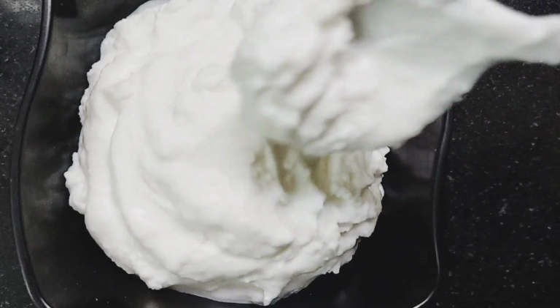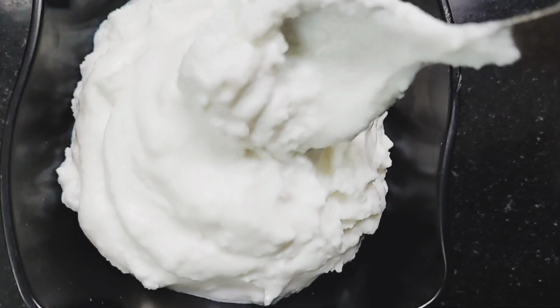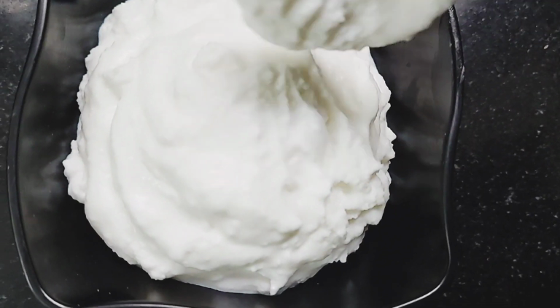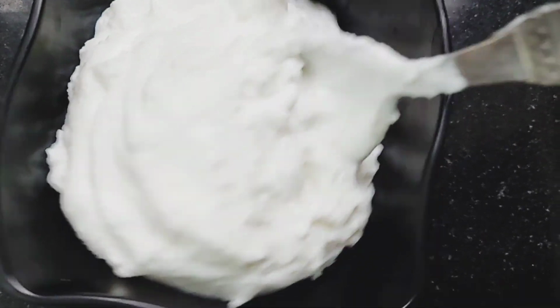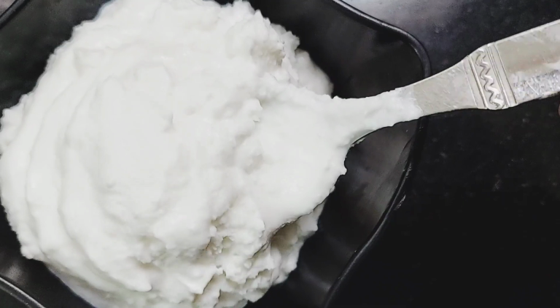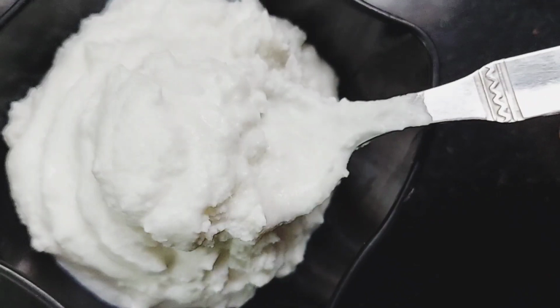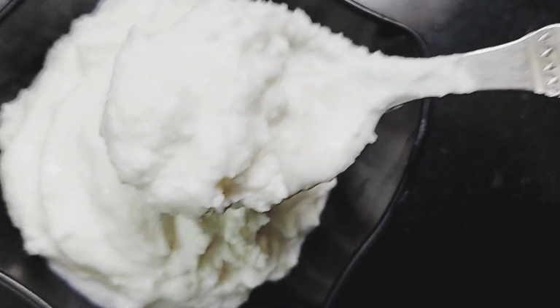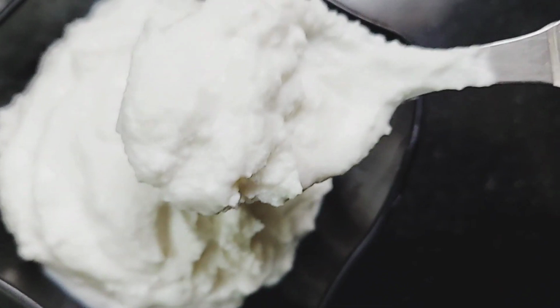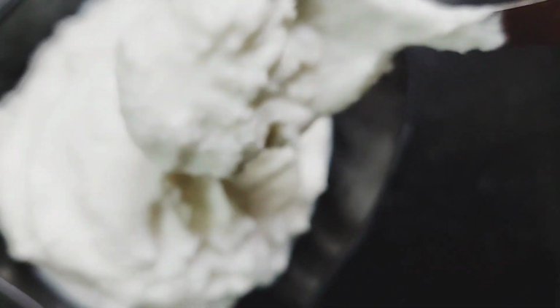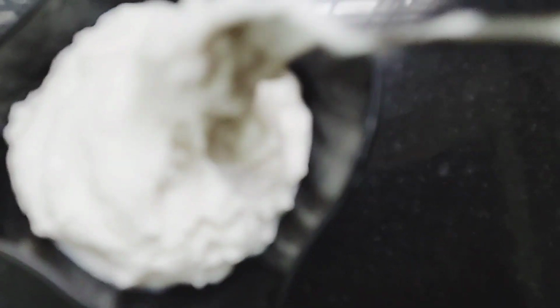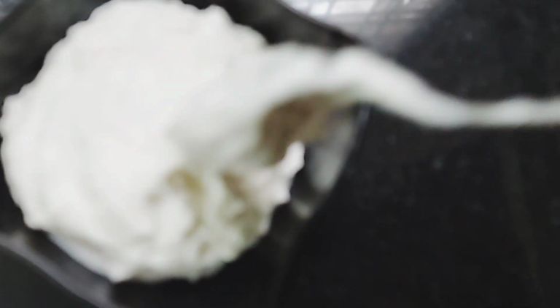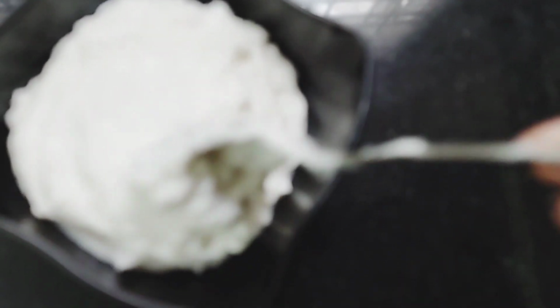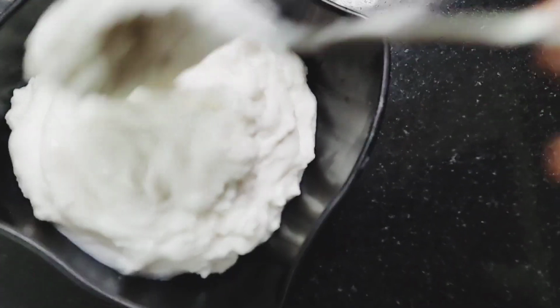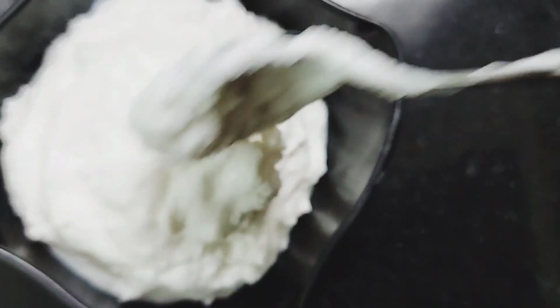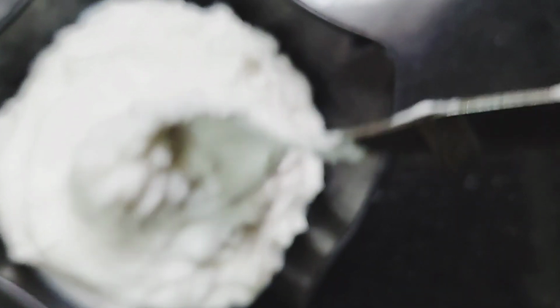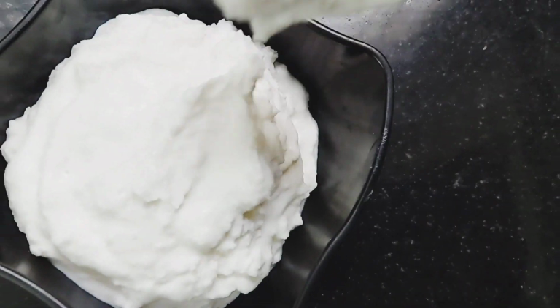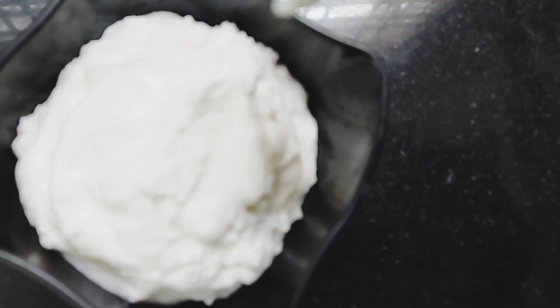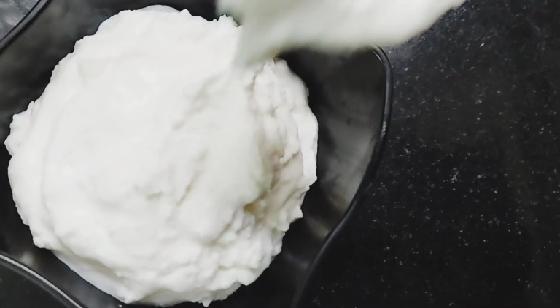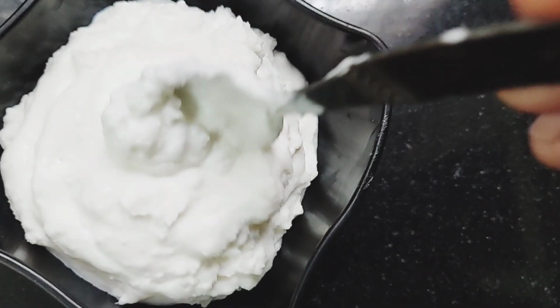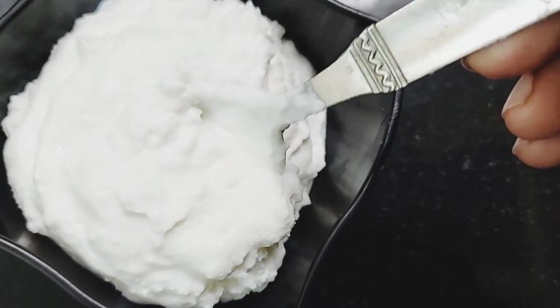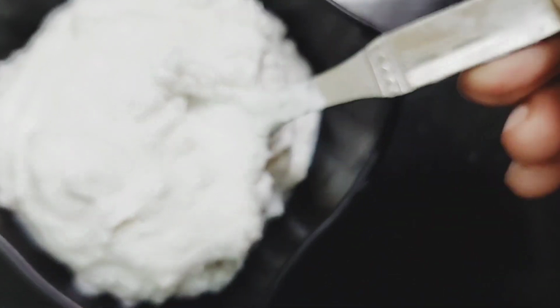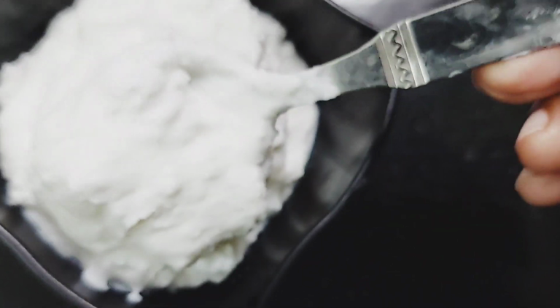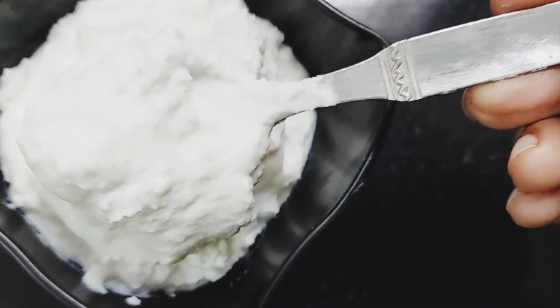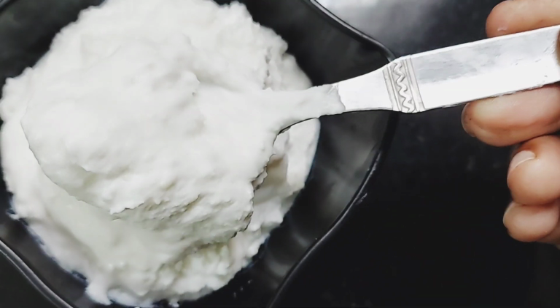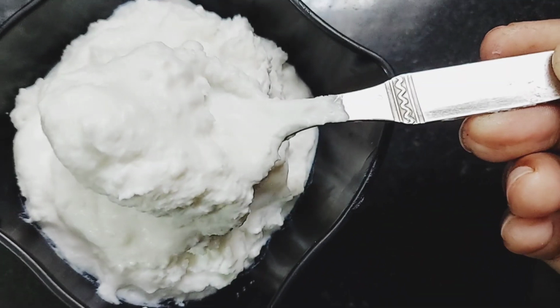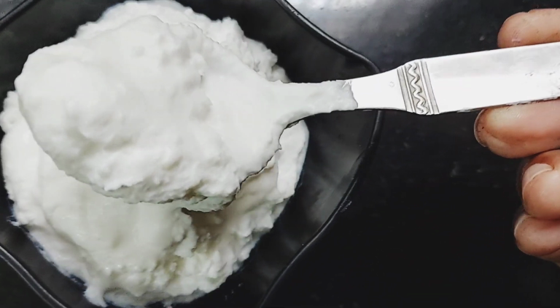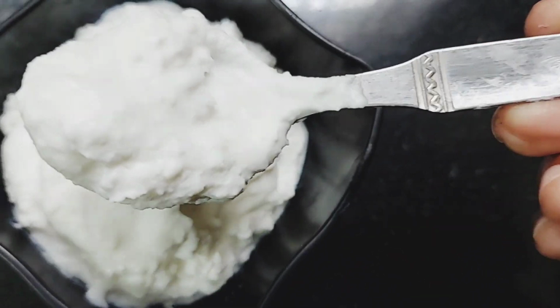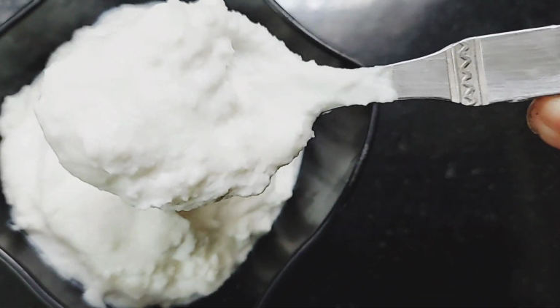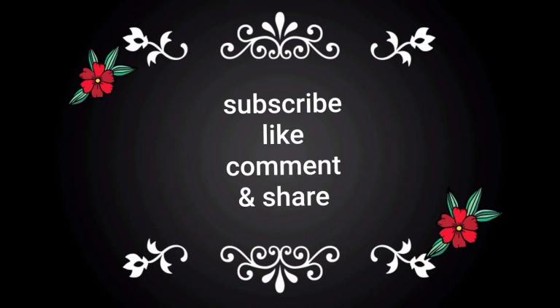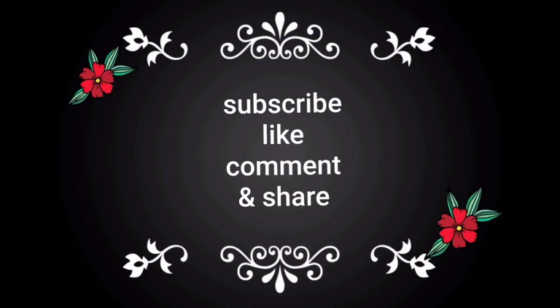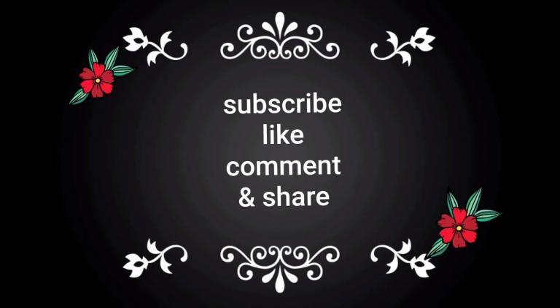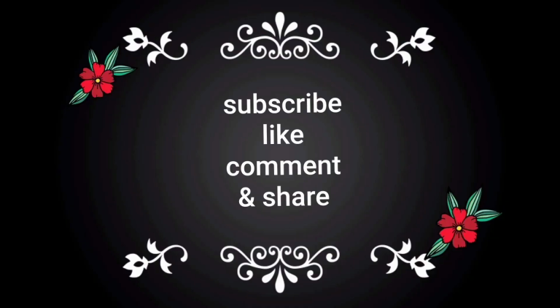If you like this recipe, please subscribe, like, comment and share. Thank you for watching.